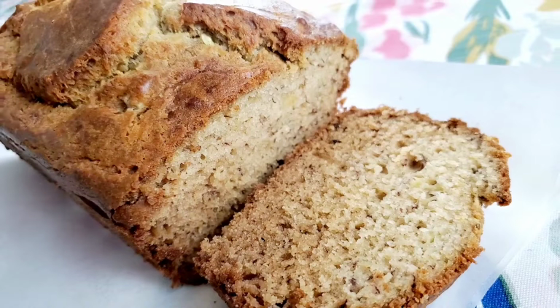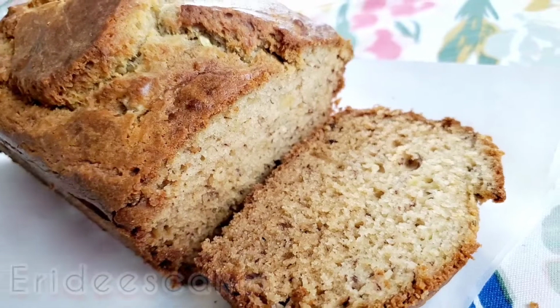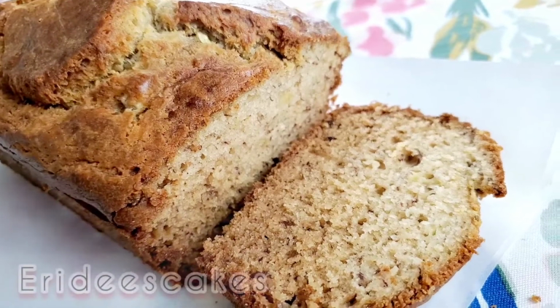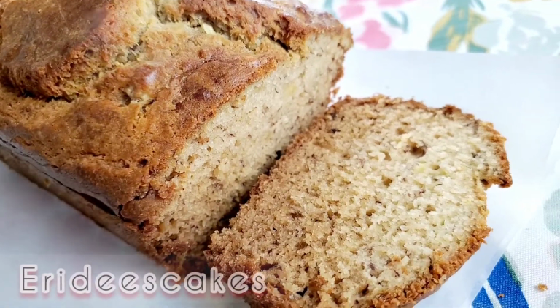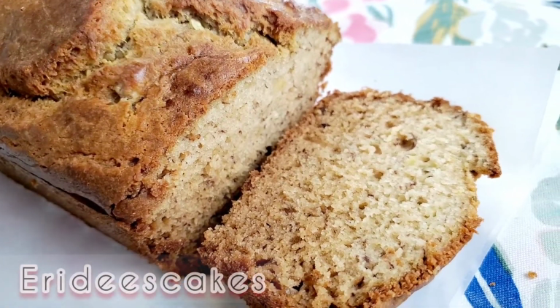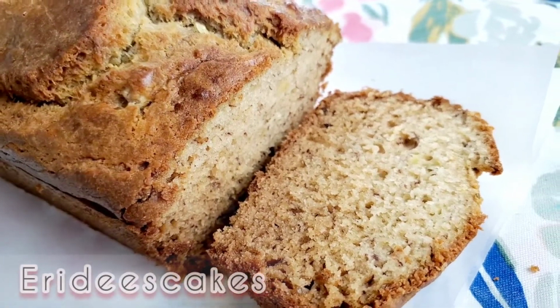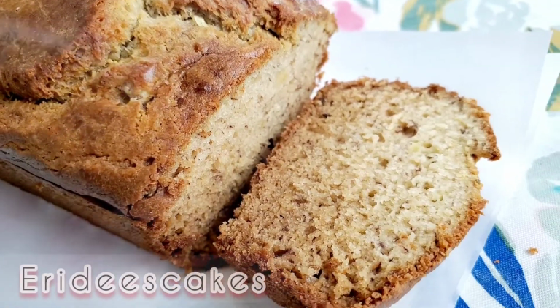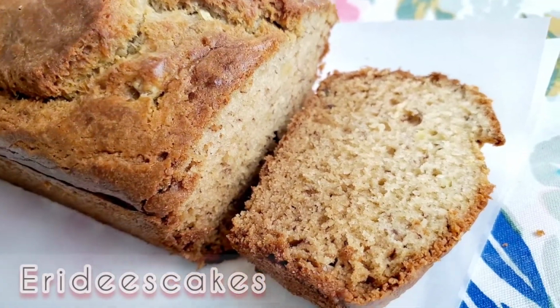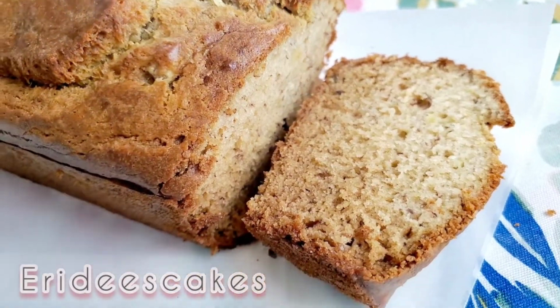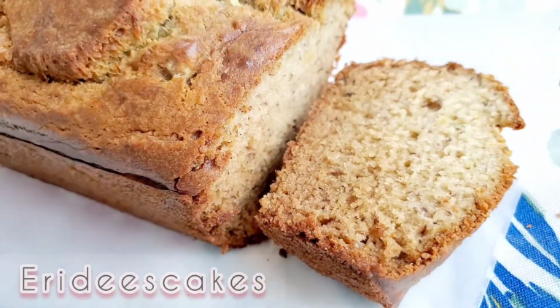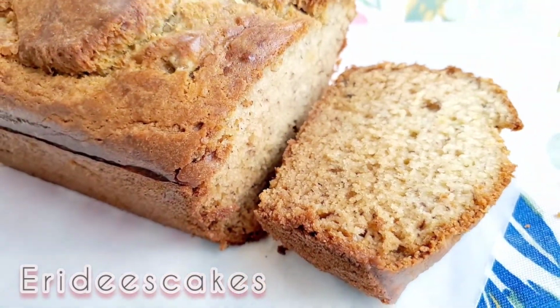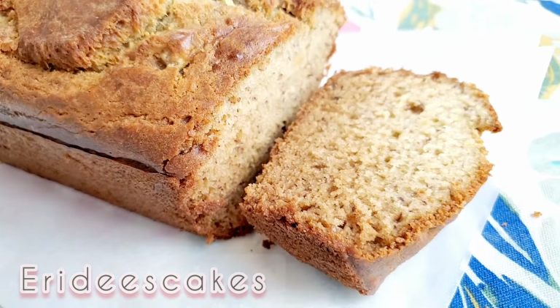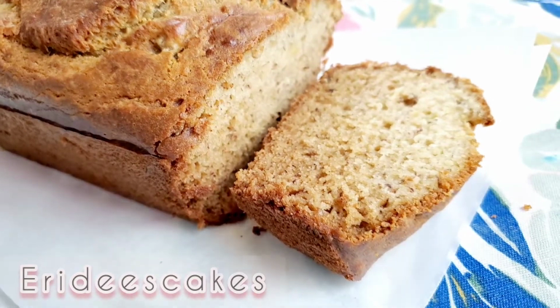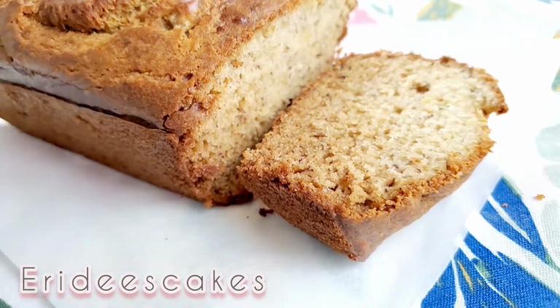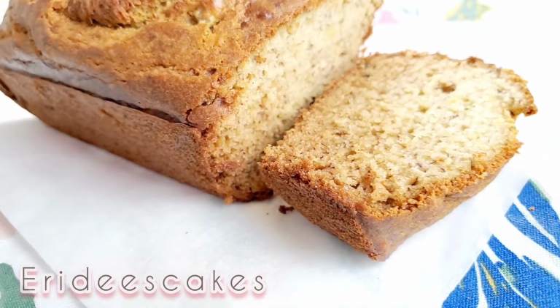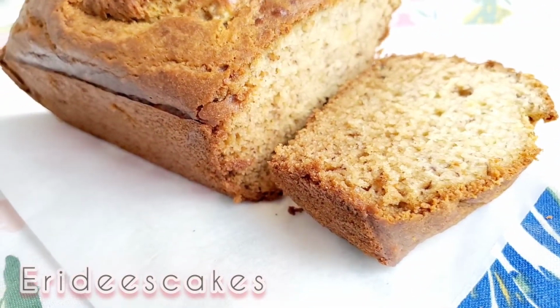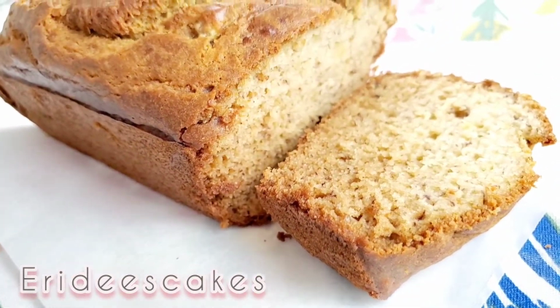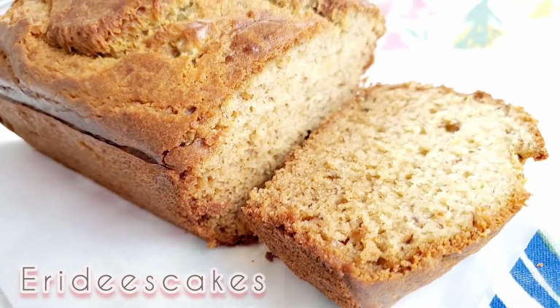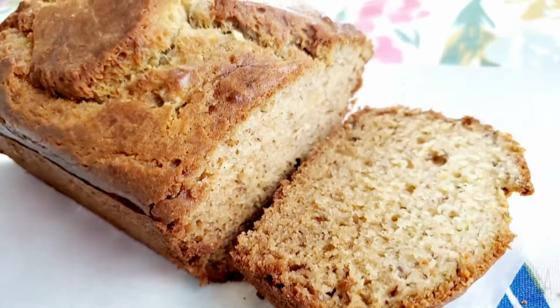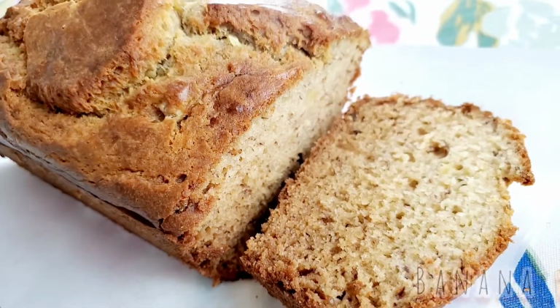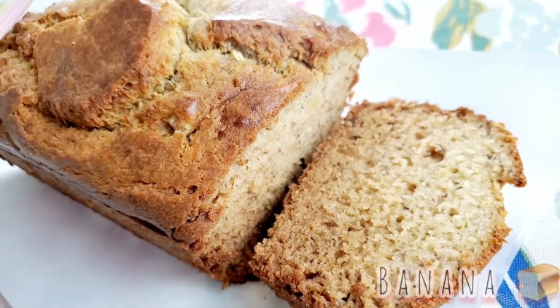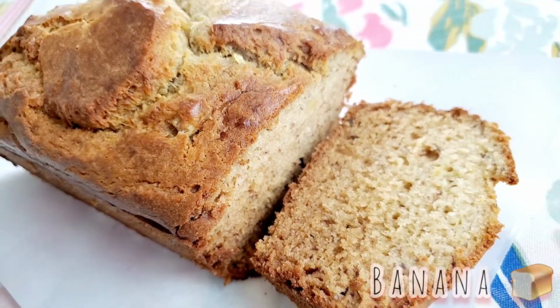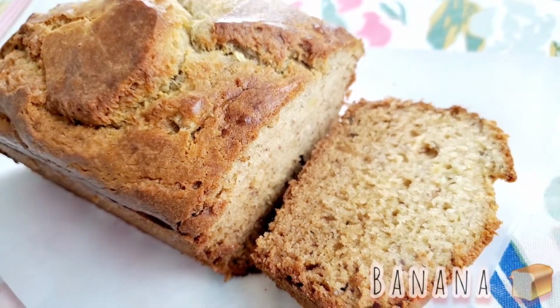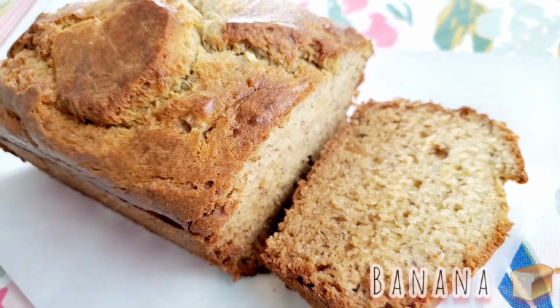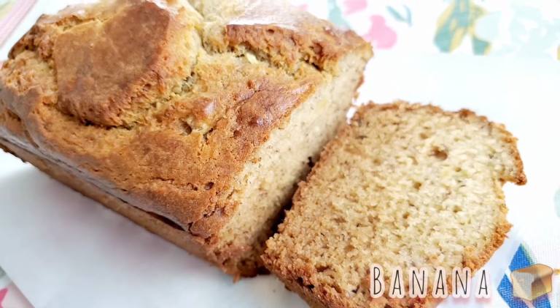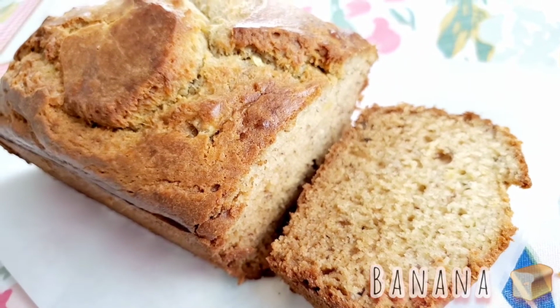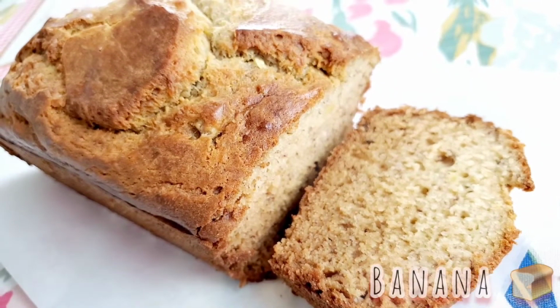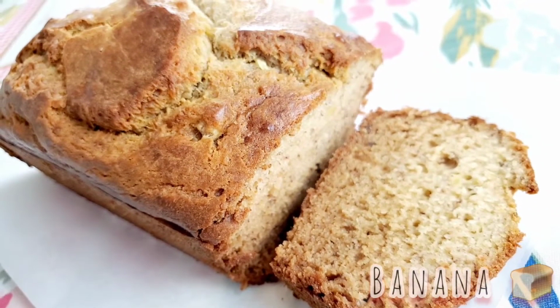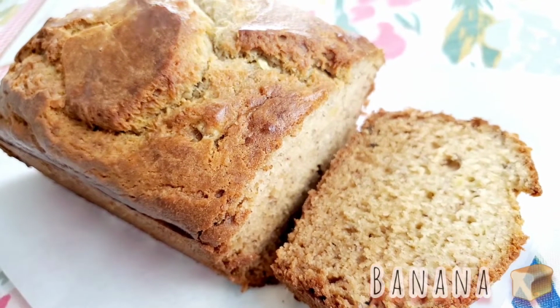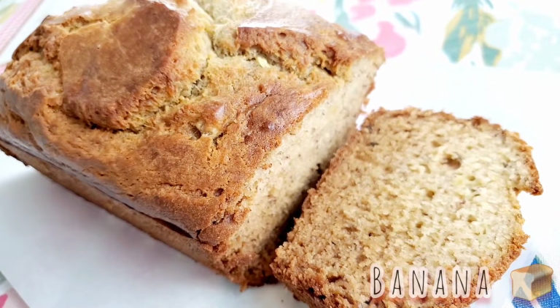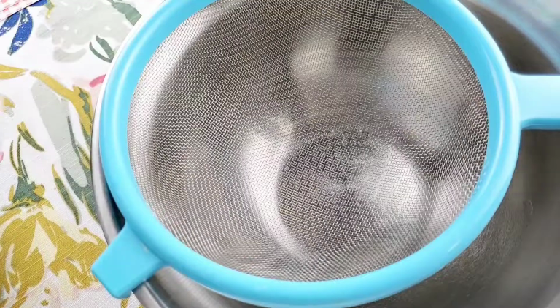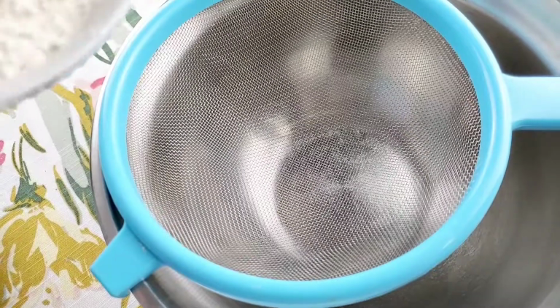Hi, welcome to Eddie's Cakes. I personally love bananas — I love bananas period. Today we are making a banana bread. Please view the description box for the ingredients.